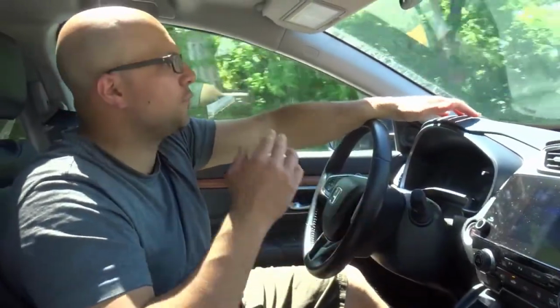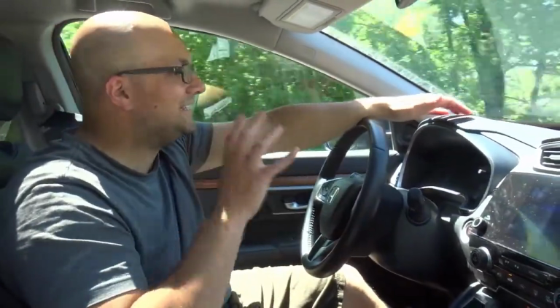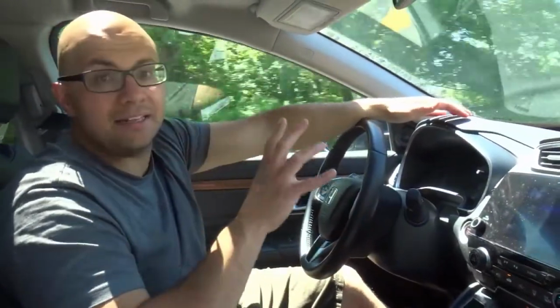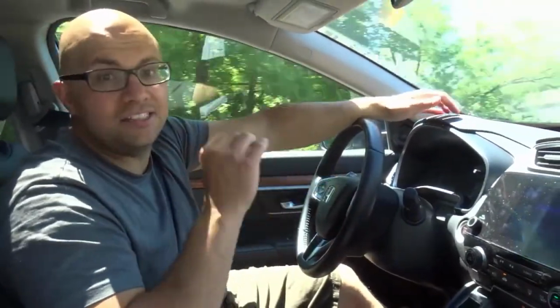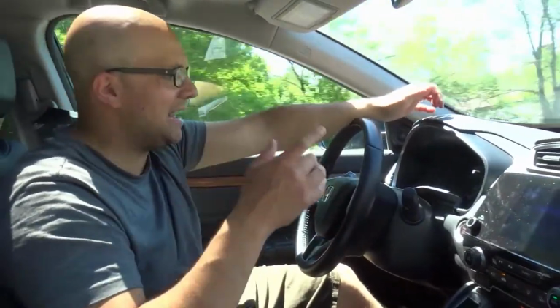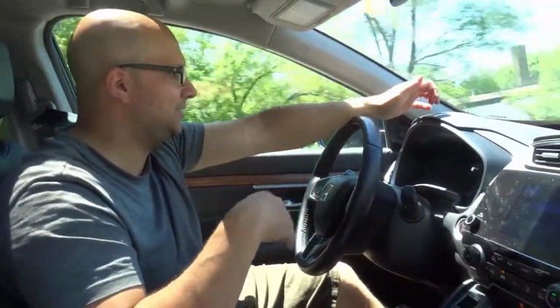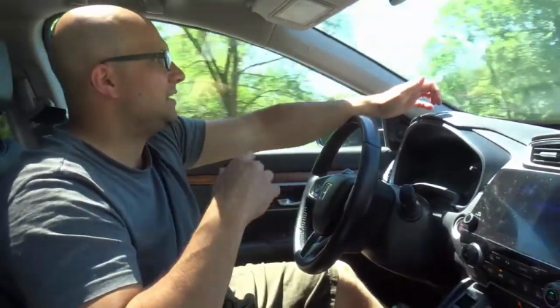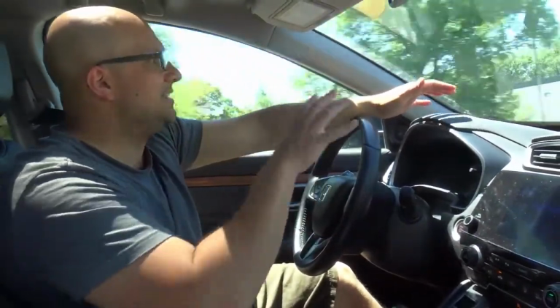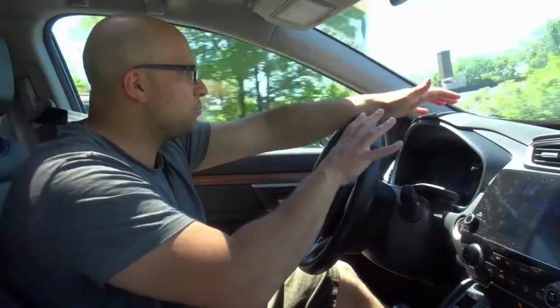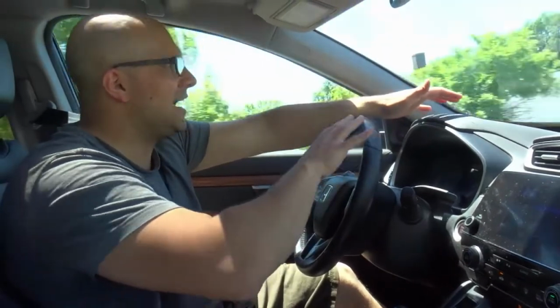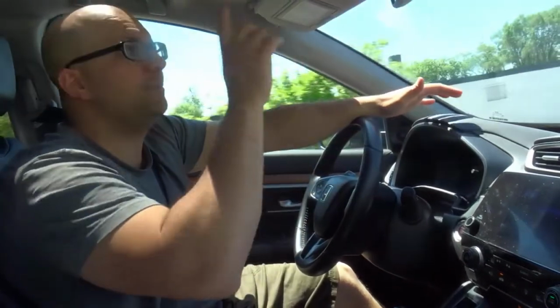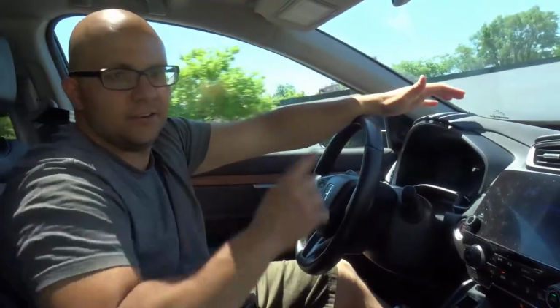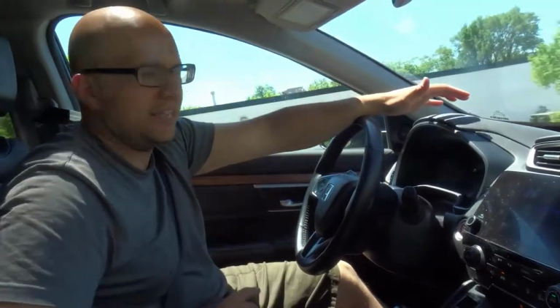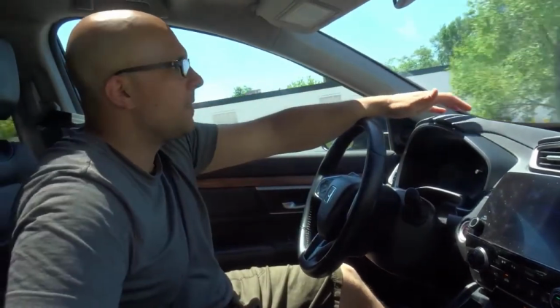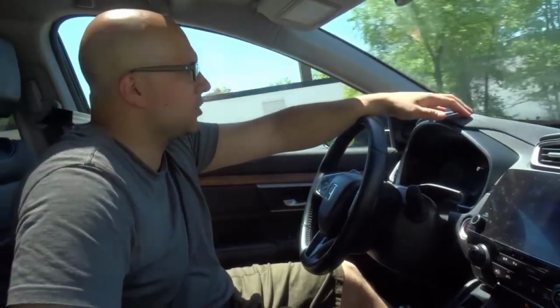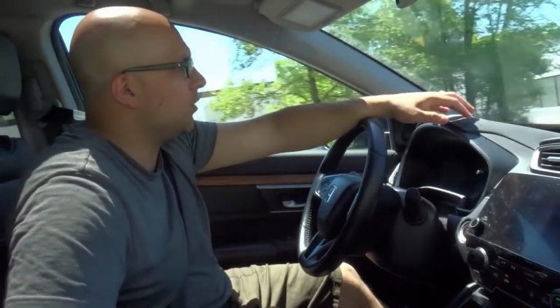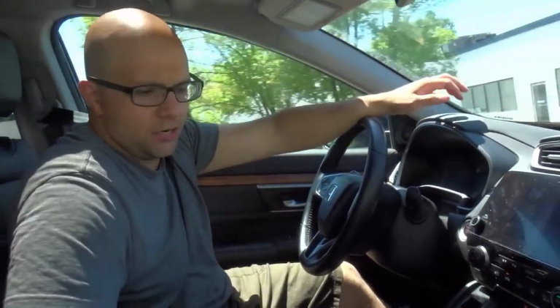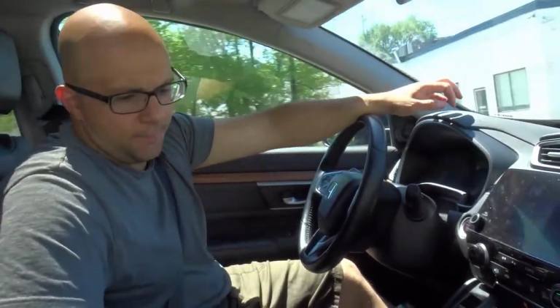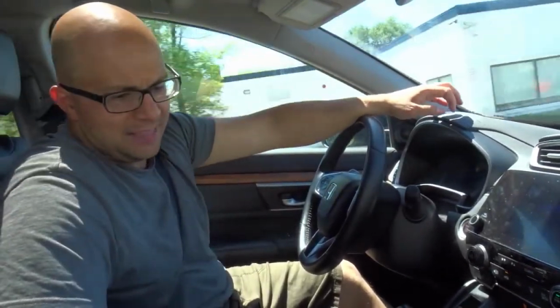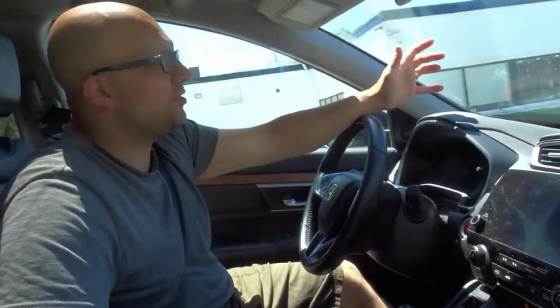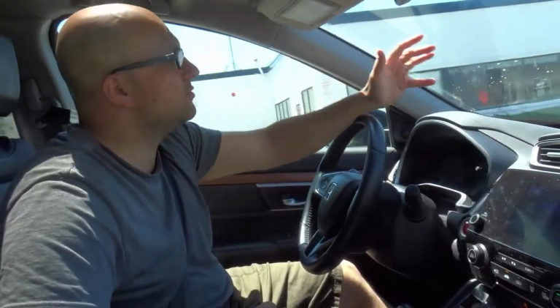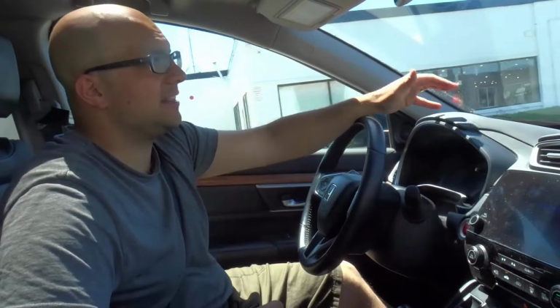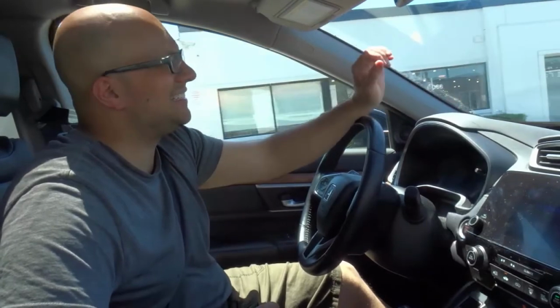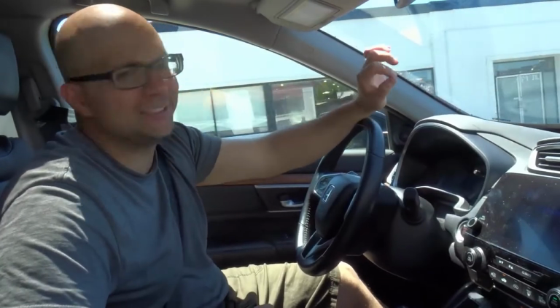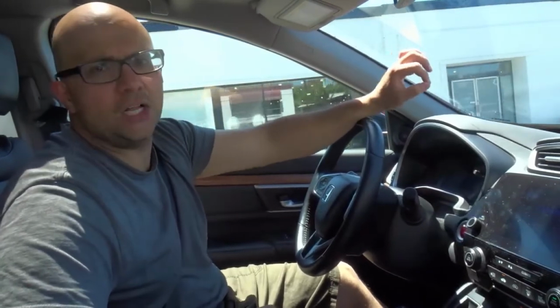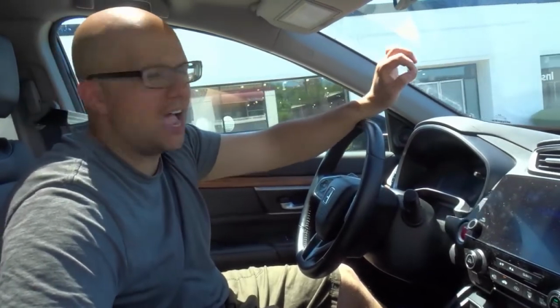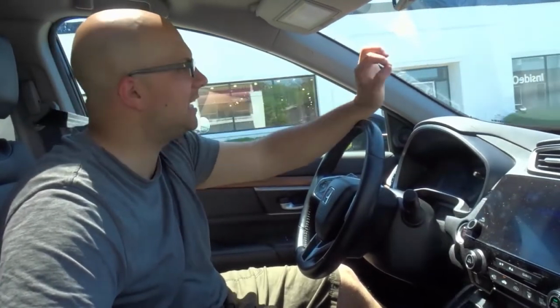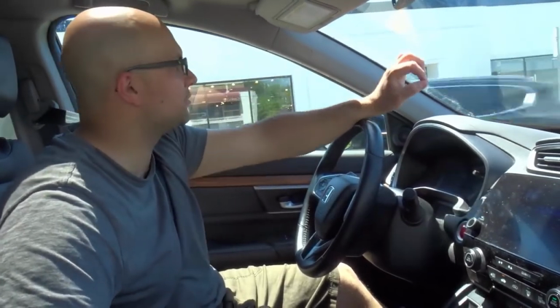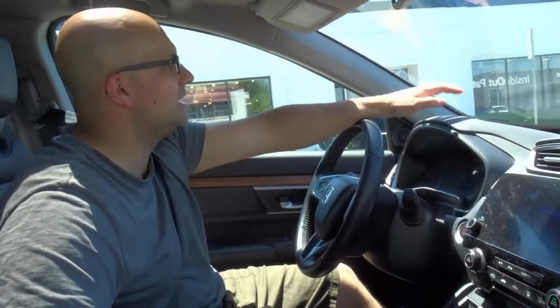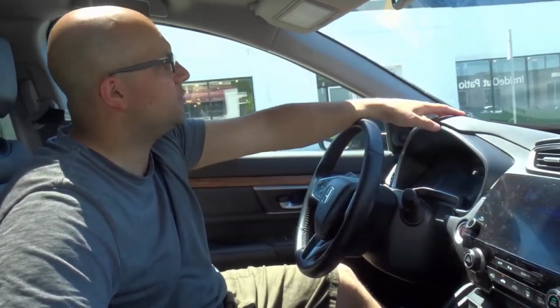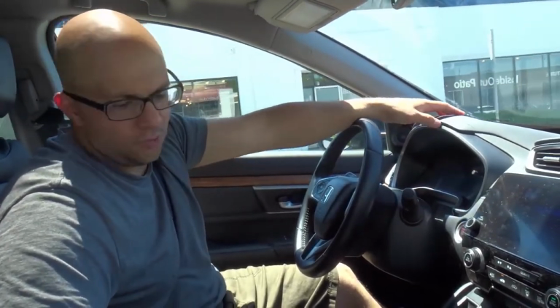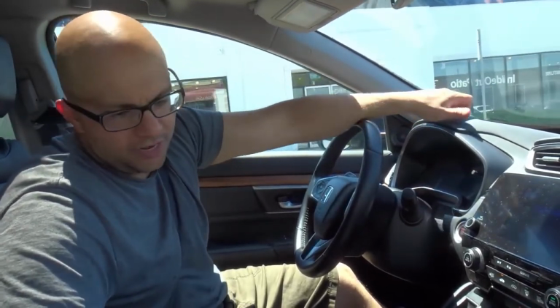So if you see dimming lights — dimming headlights, dimming dashboard lights, dimming interior lights on your car — that is a huge telltale sign that you need a new alternator.